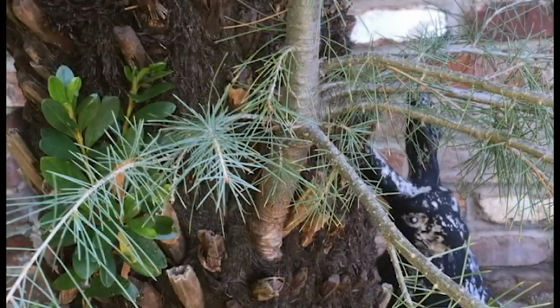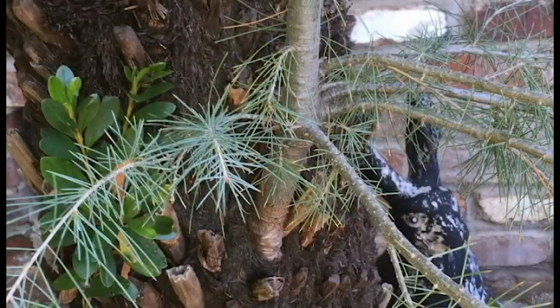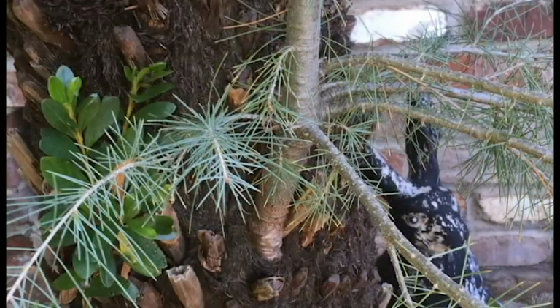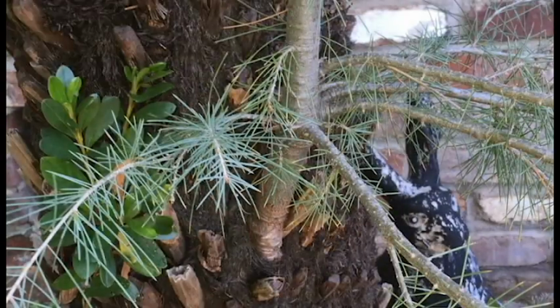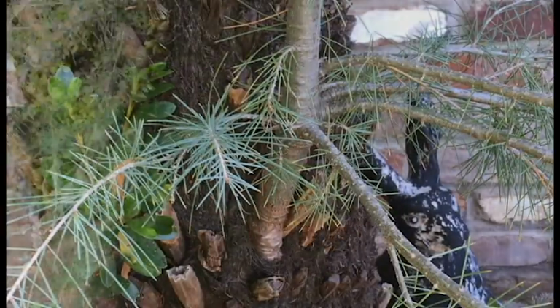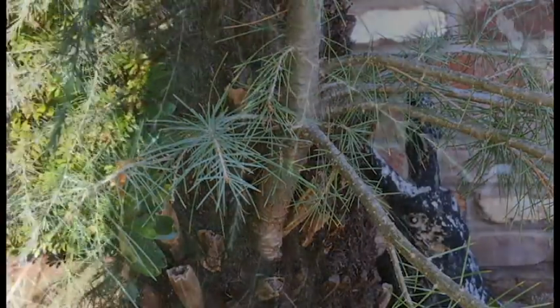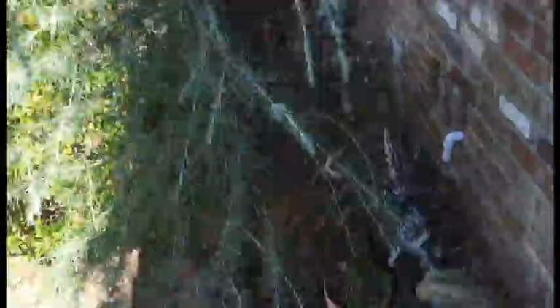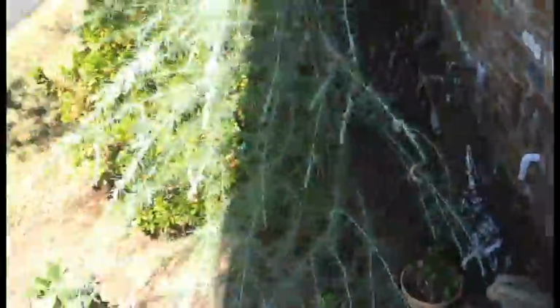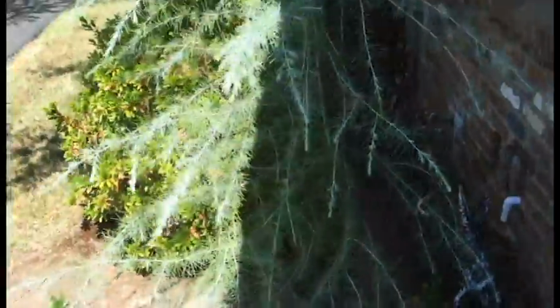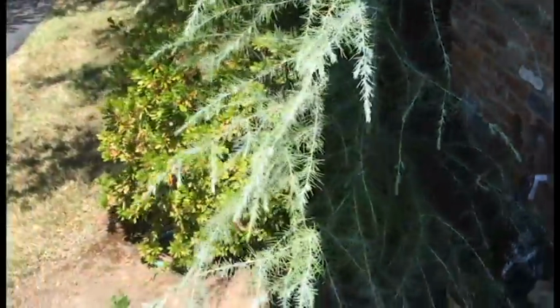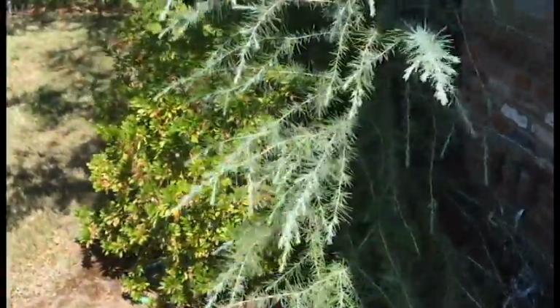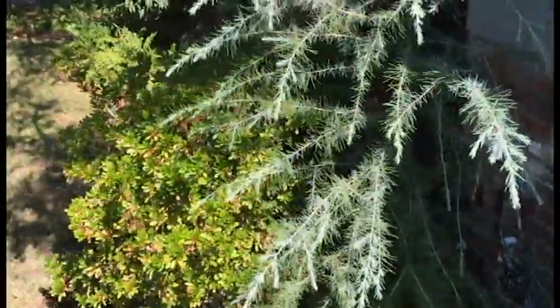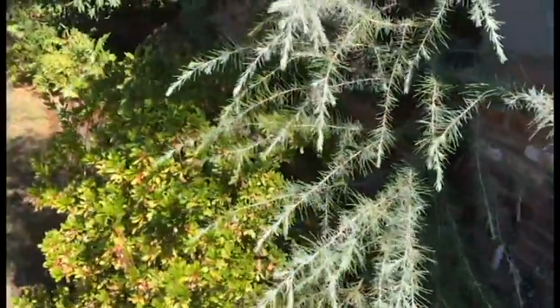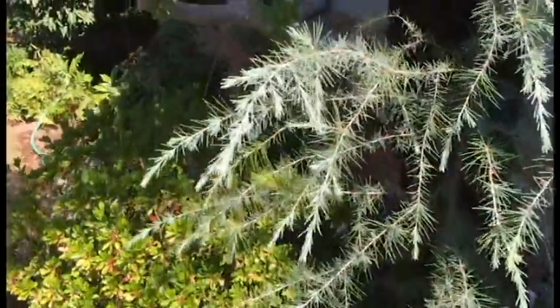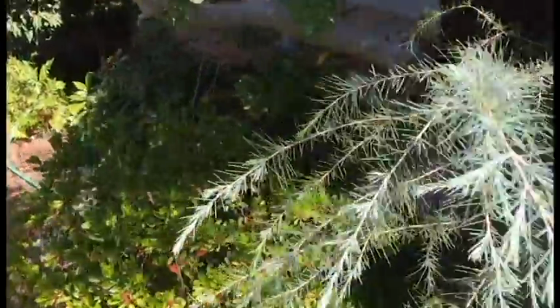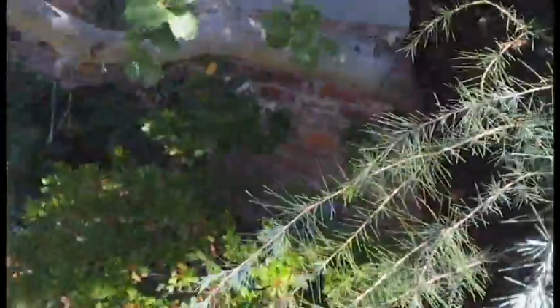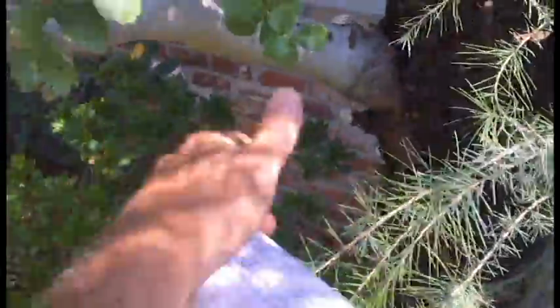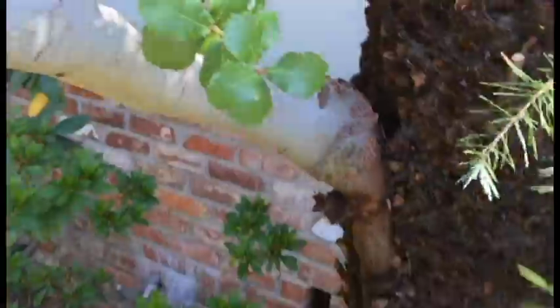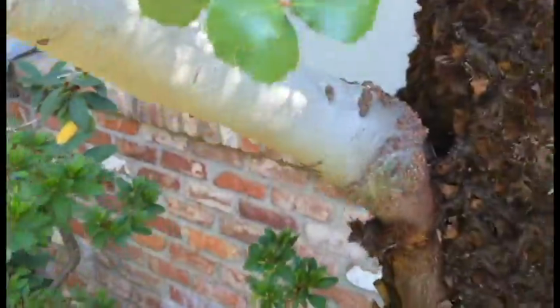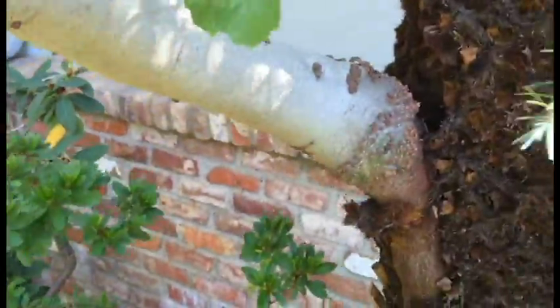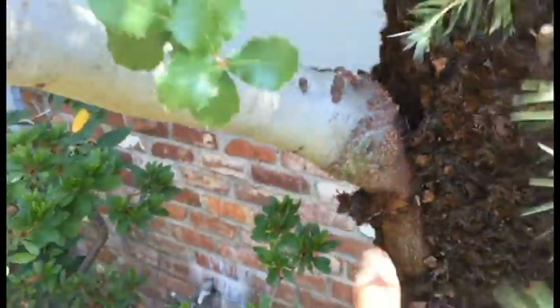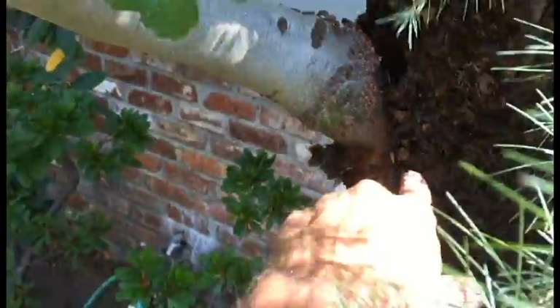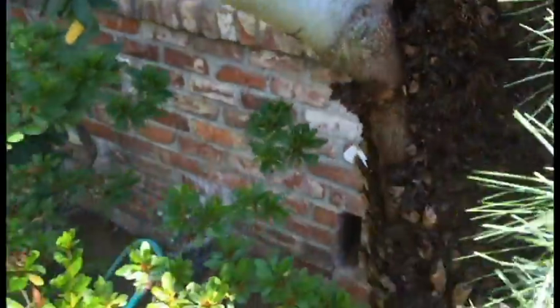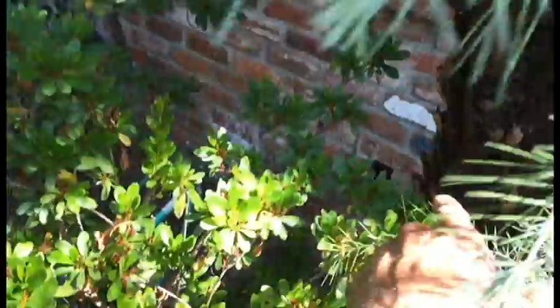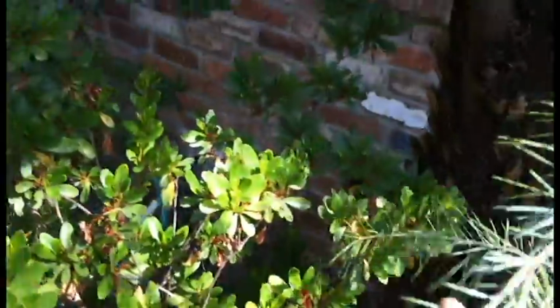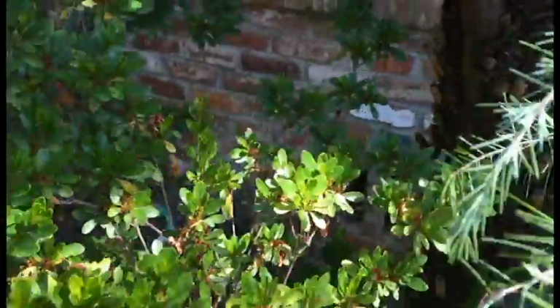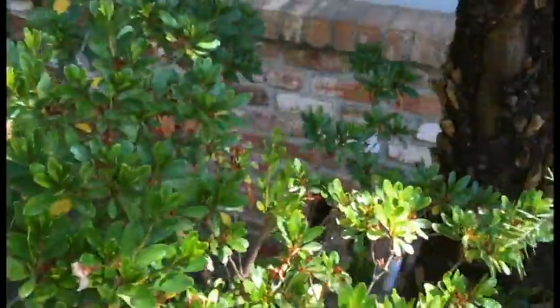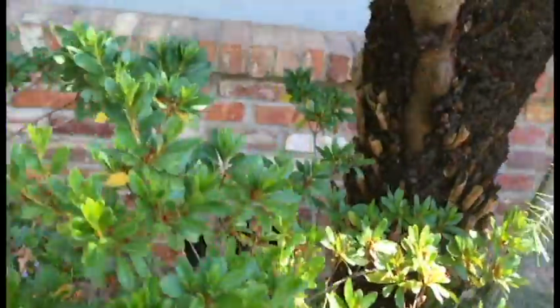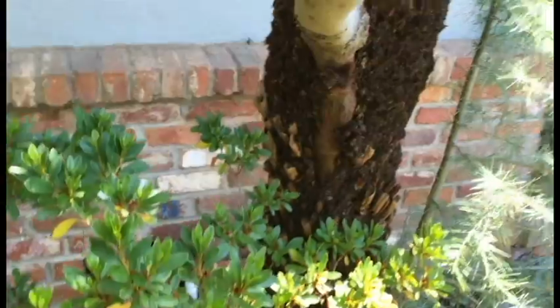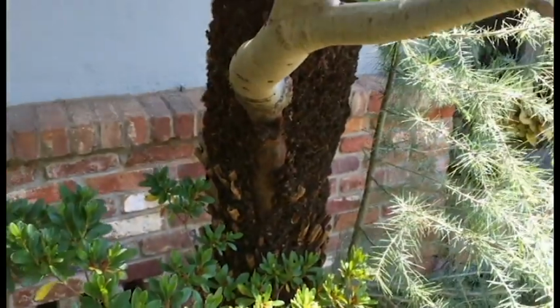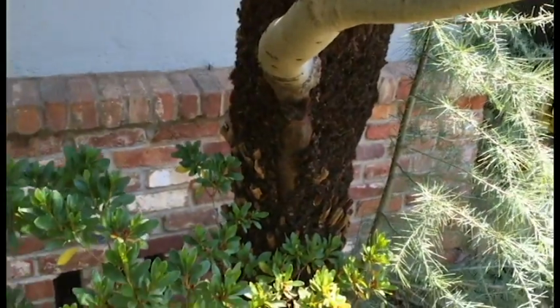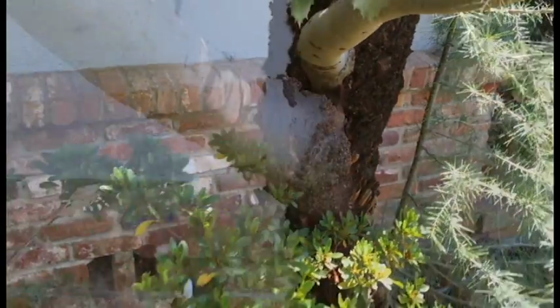We've got this Deodar cedar which clearly has no future. What really surprised me is we've got this oak tree that's growing right out of the inside of the trunk of this fern tree.